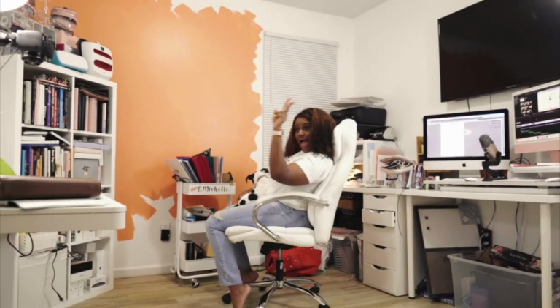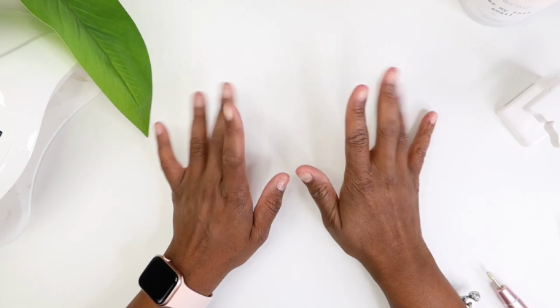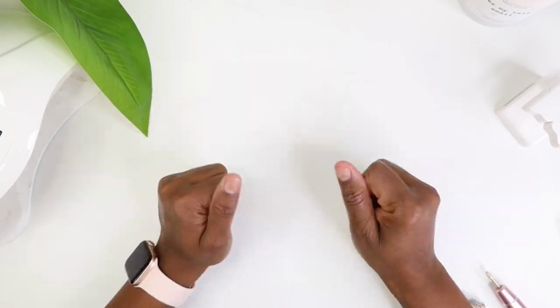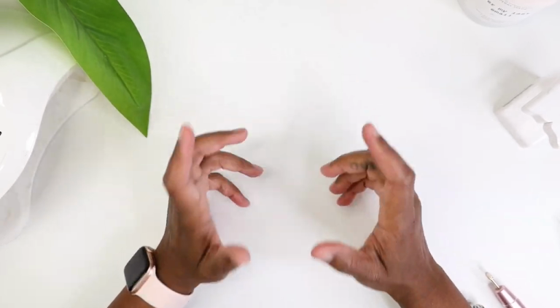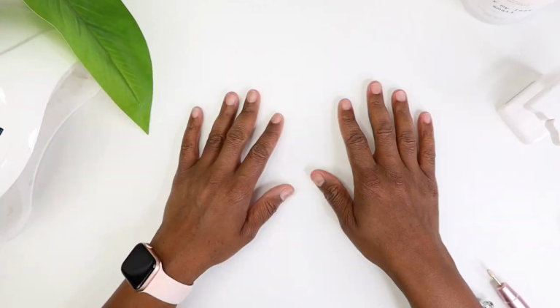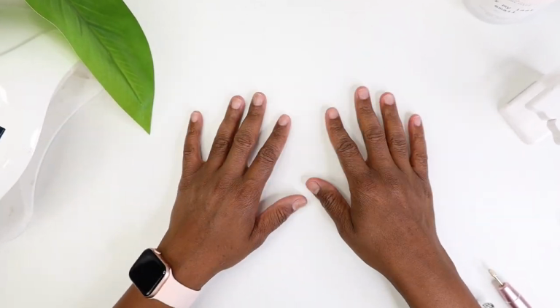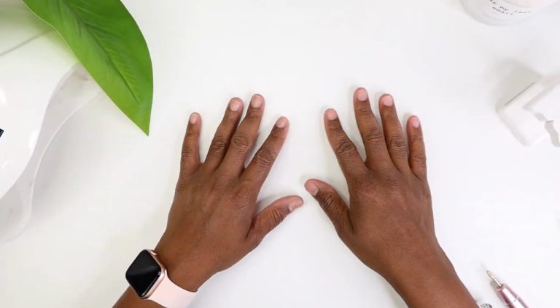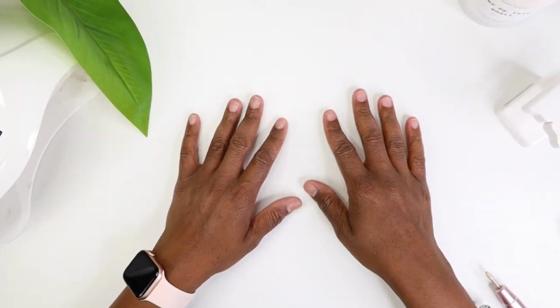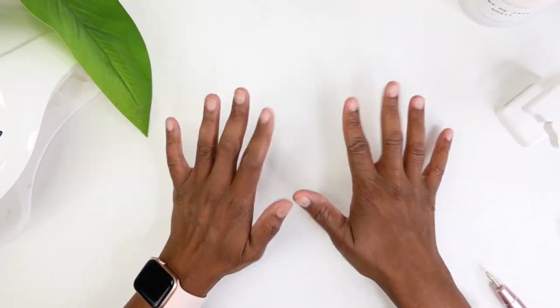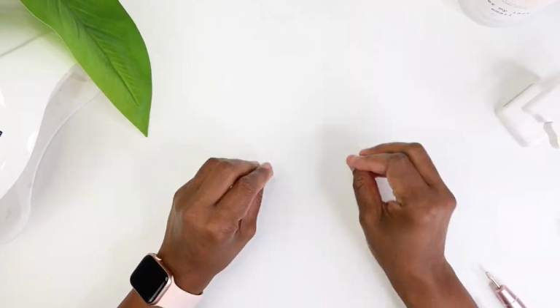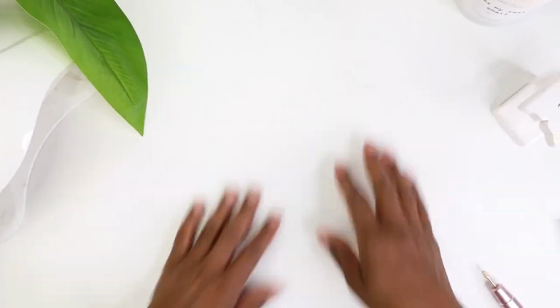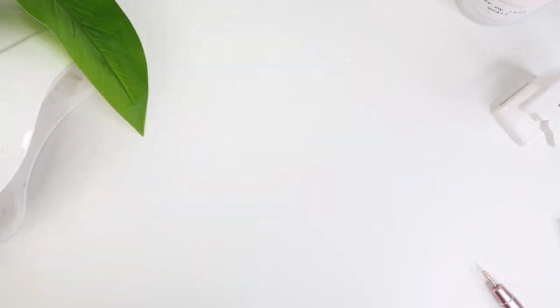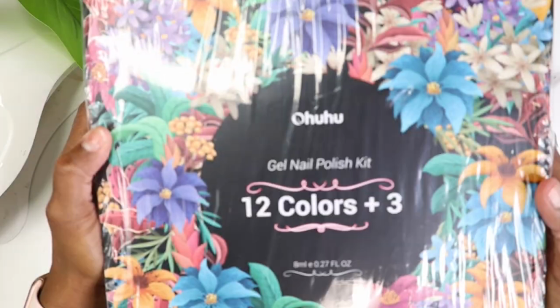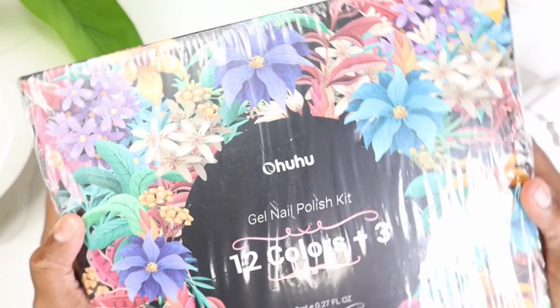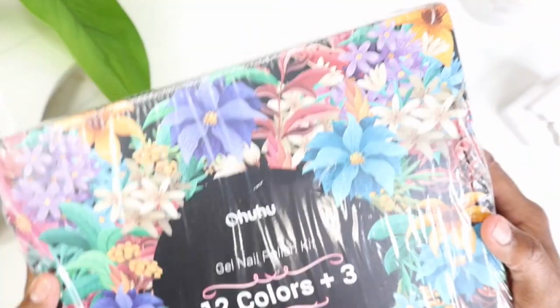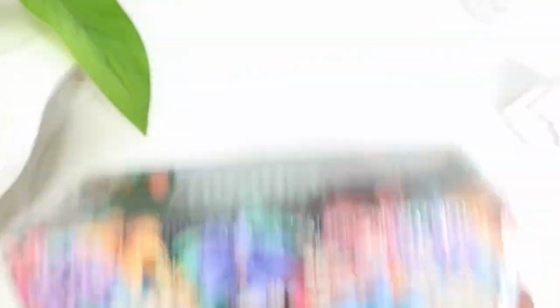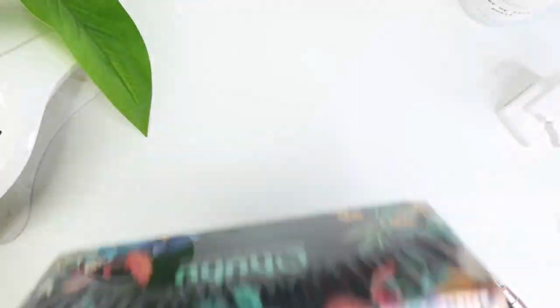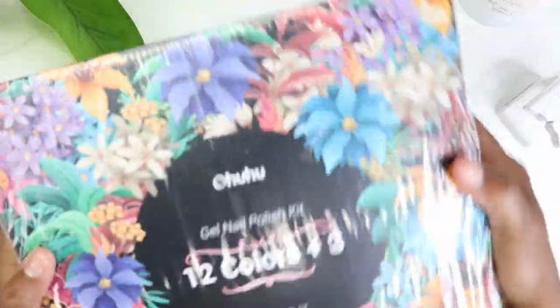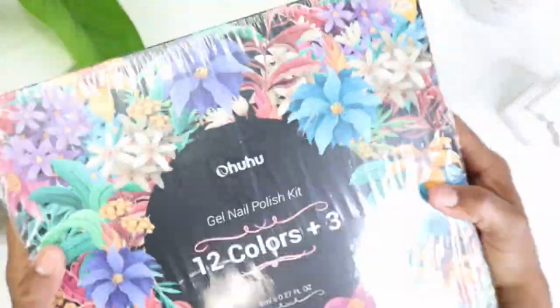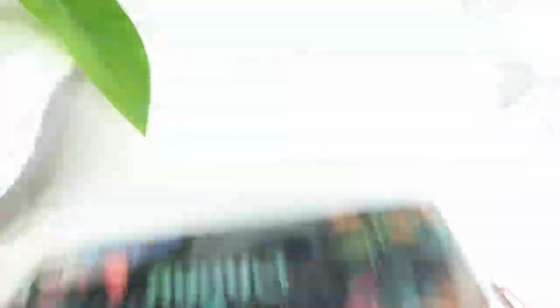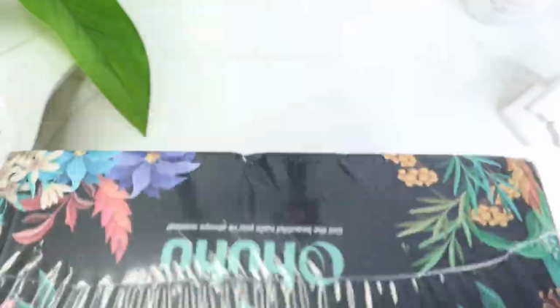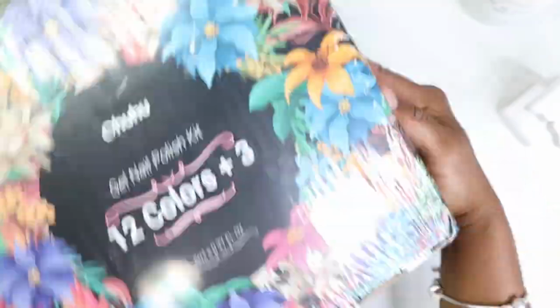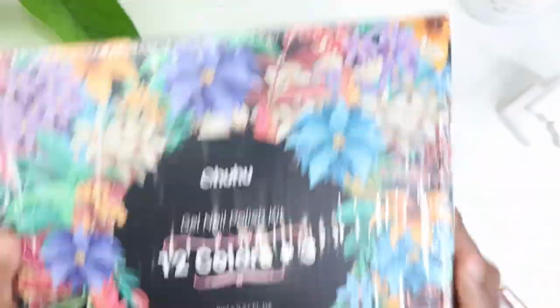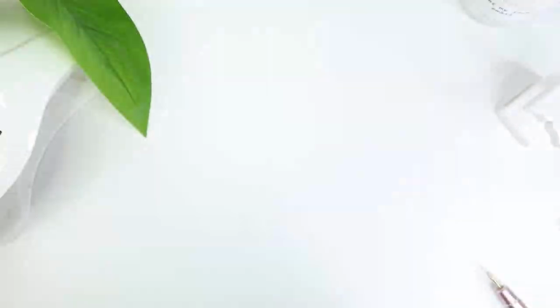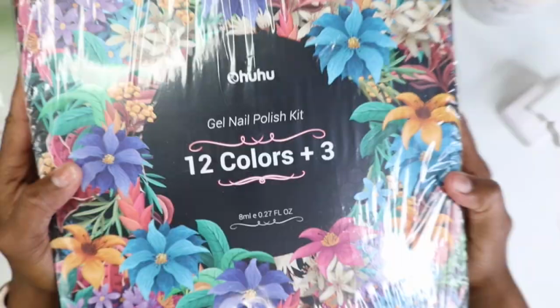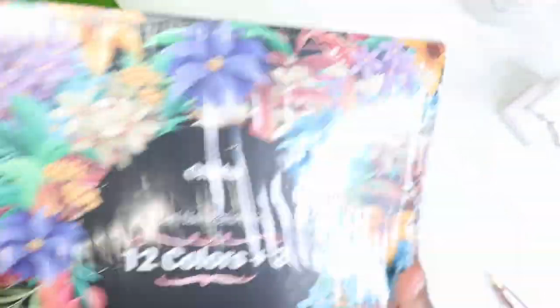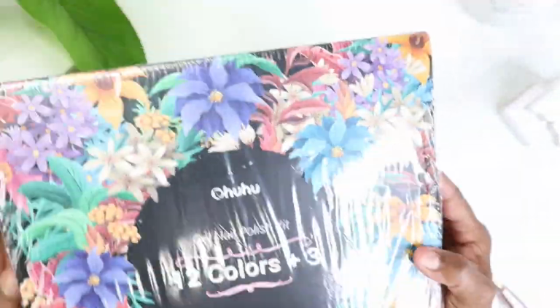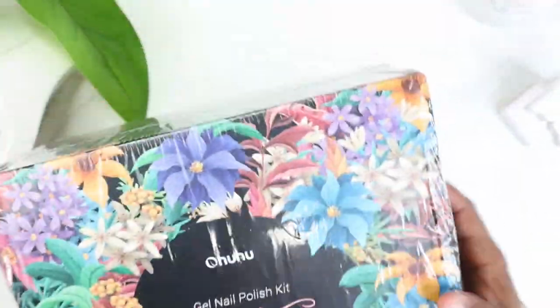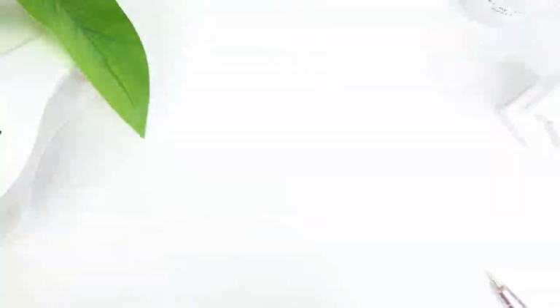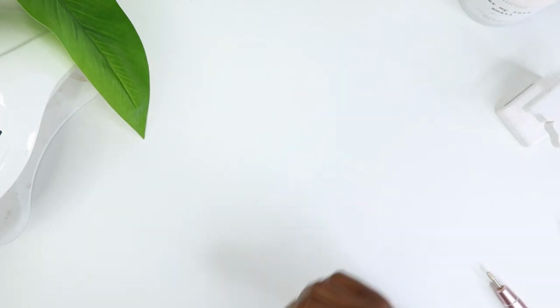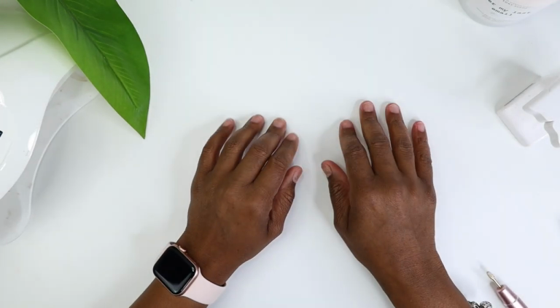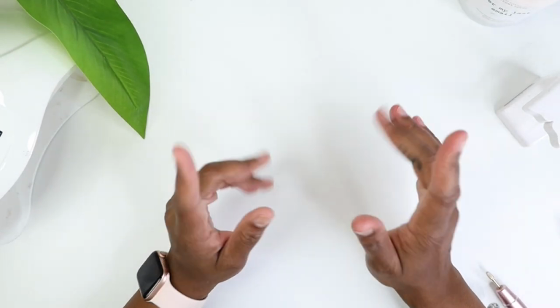Hey, what's up besties! Welcome back to another video. Today we're going to be featuring the Ahohu gel nail polish kit that I got from them. Thank you guys so much for sending me this — the colors are absolutely amazing.